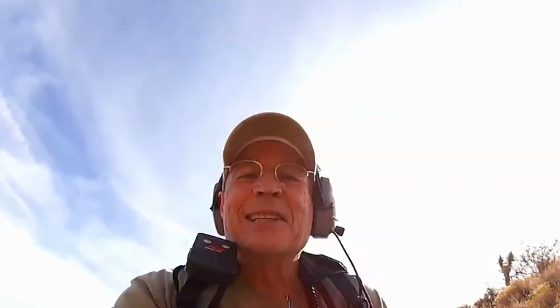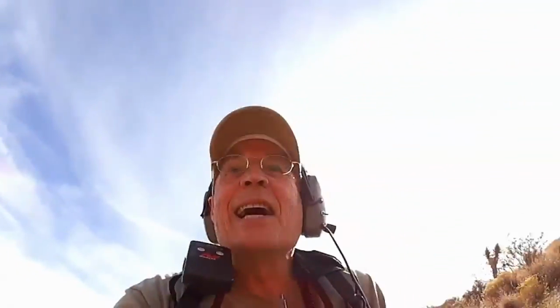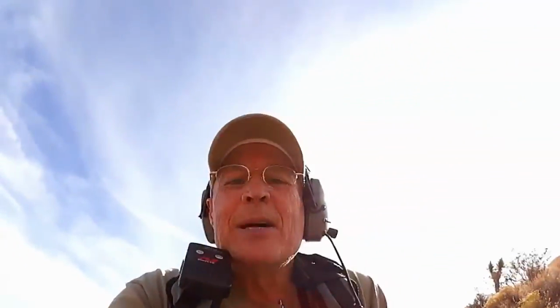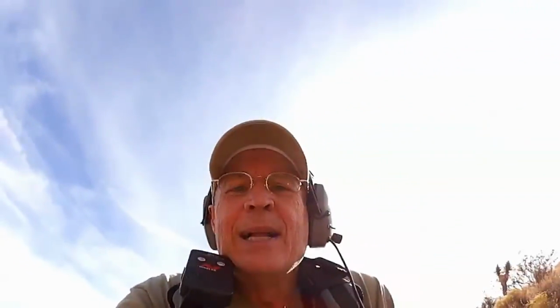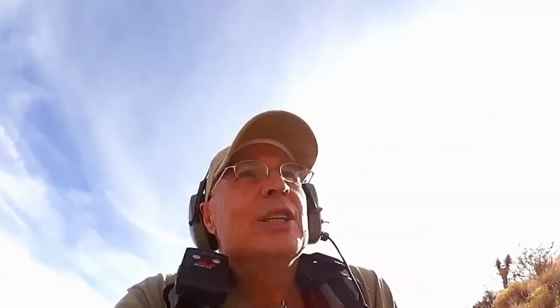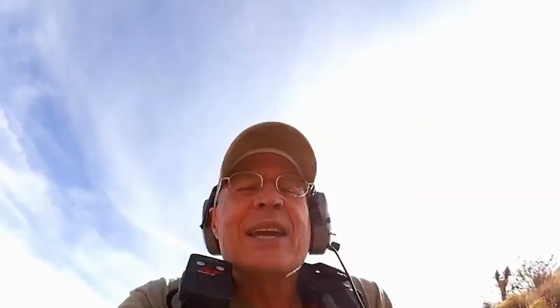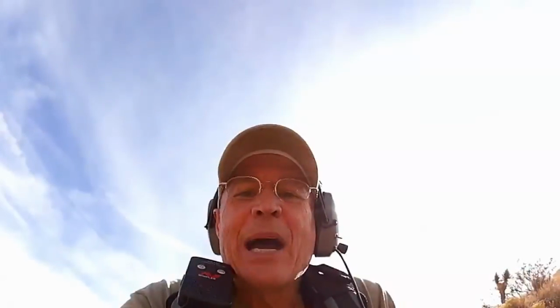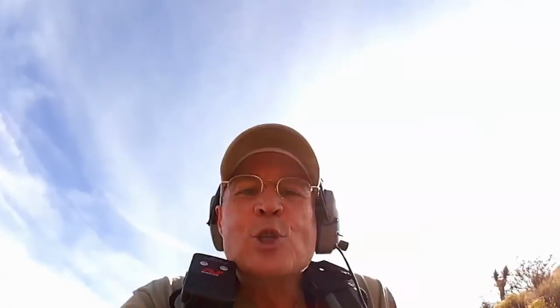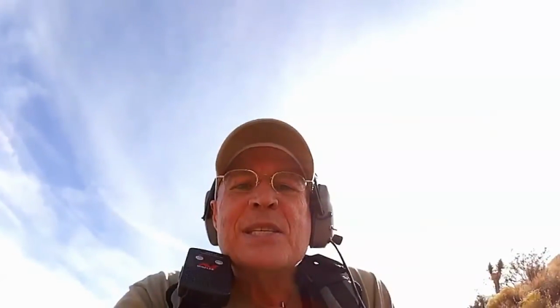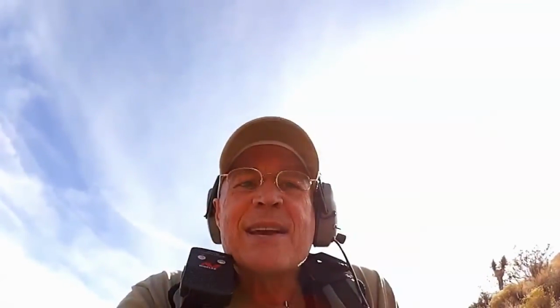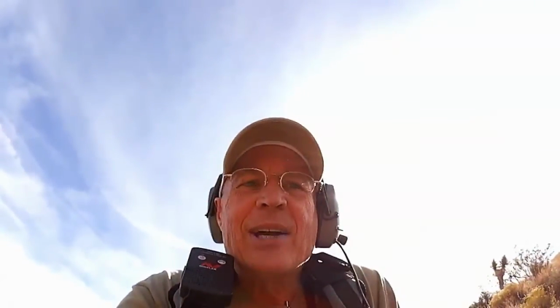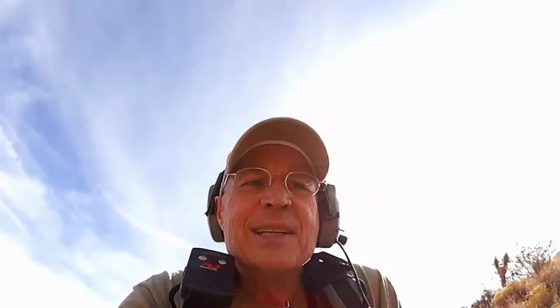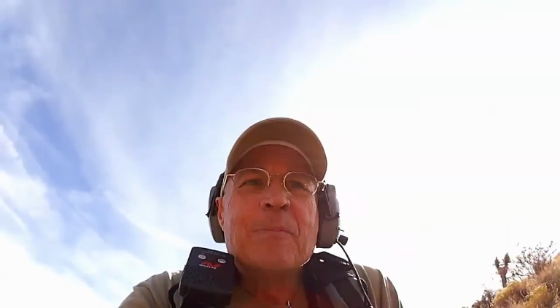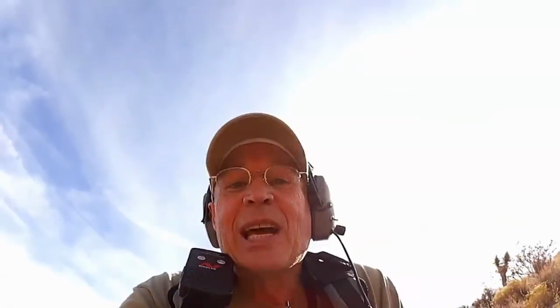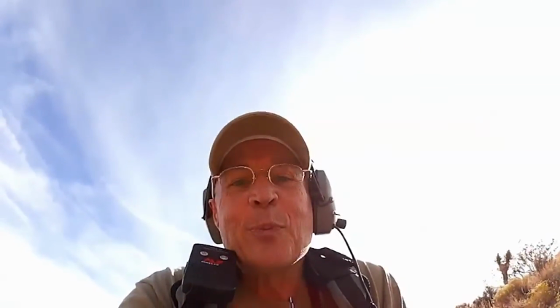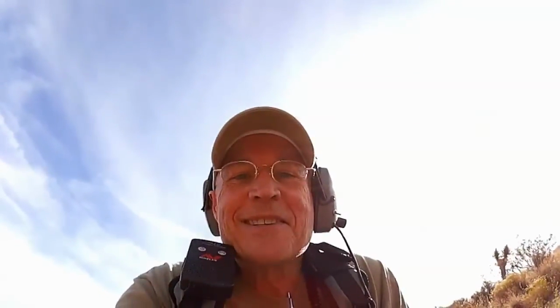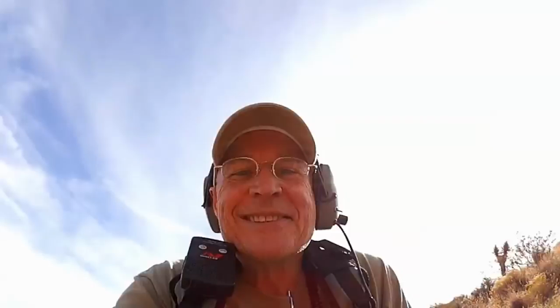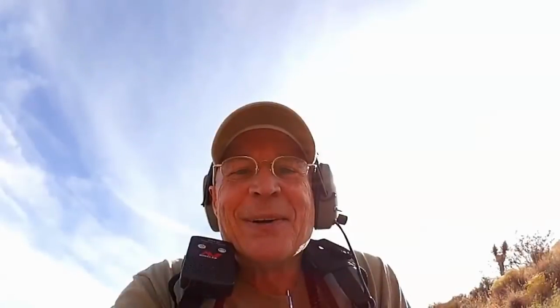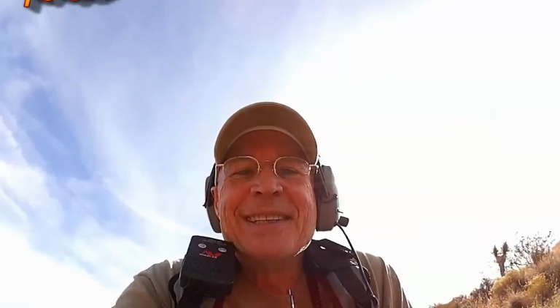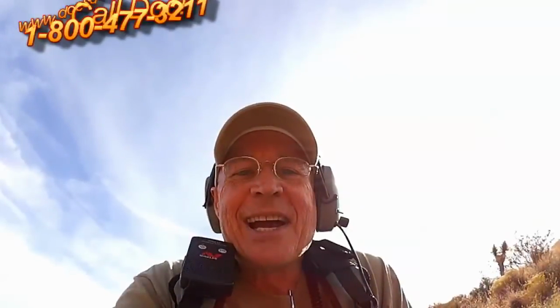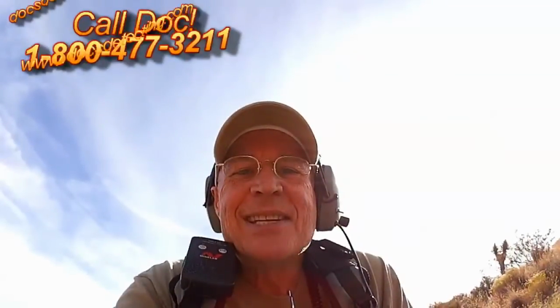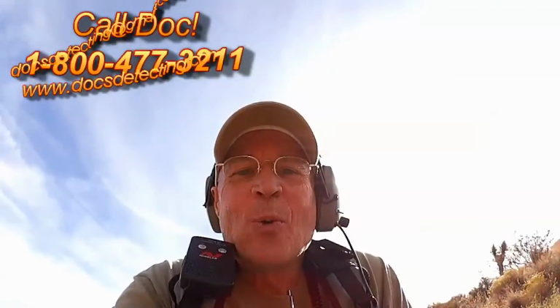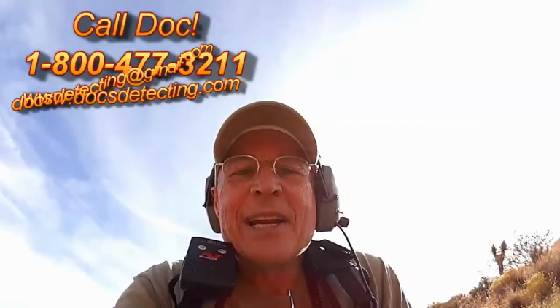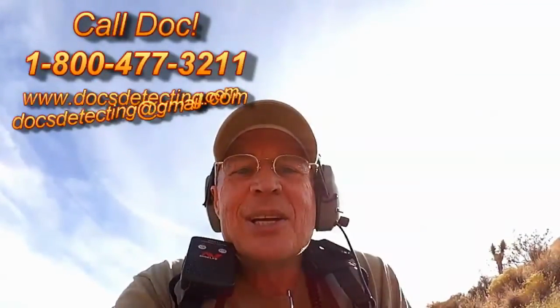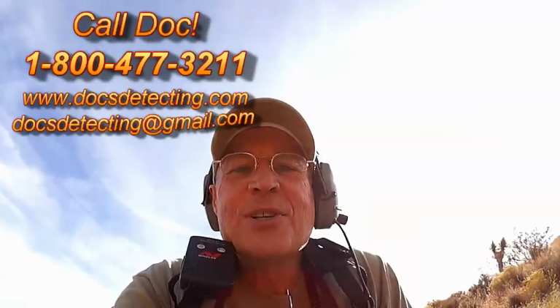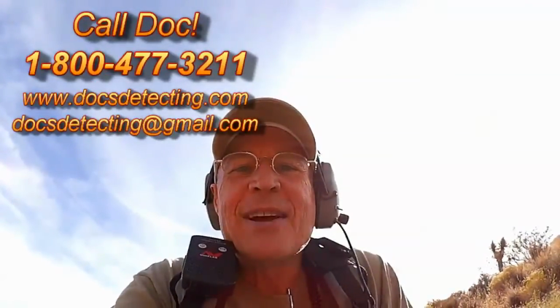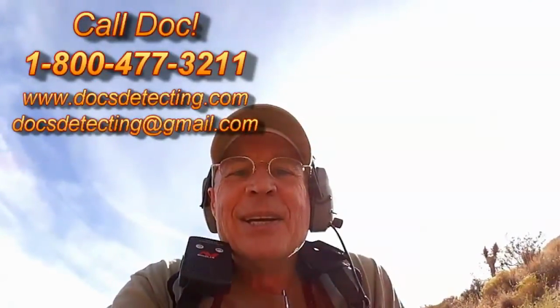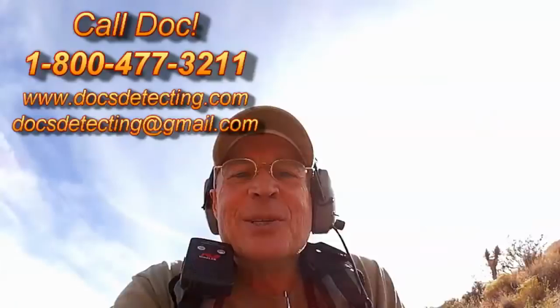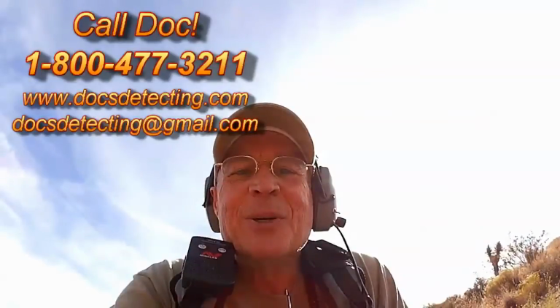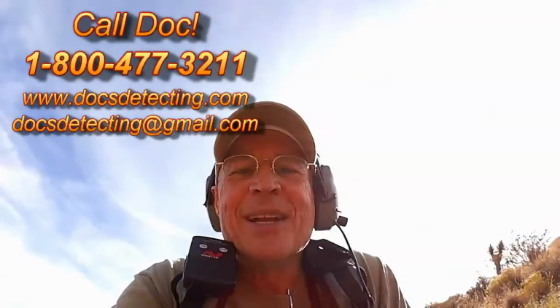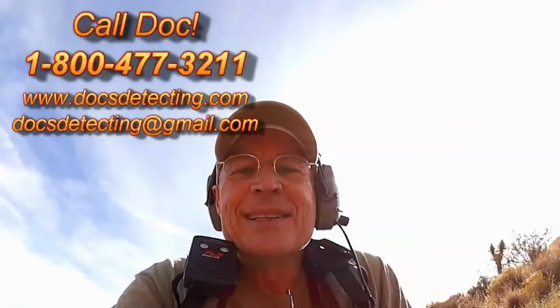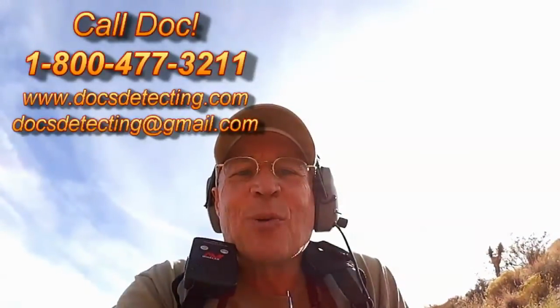DocsDetecting.com. This is my ninth time out with a GPZ 7000. It has not failed me yet. Take care guys, 1-800-477-3211. Thanks for watching.